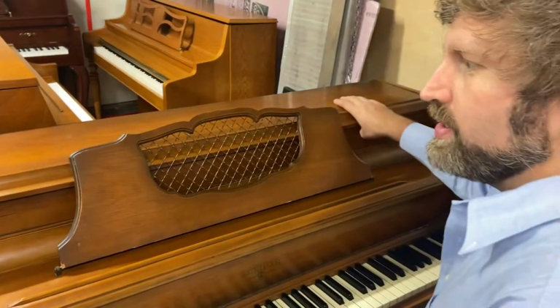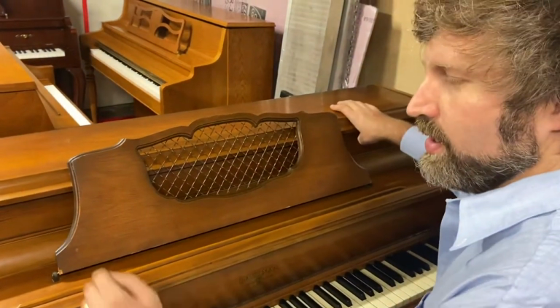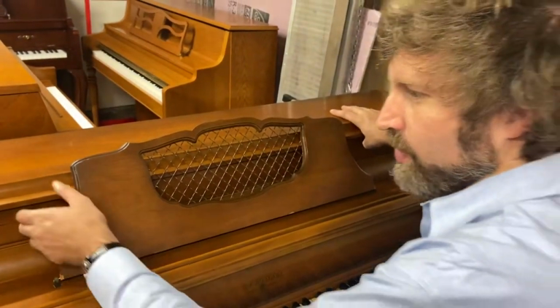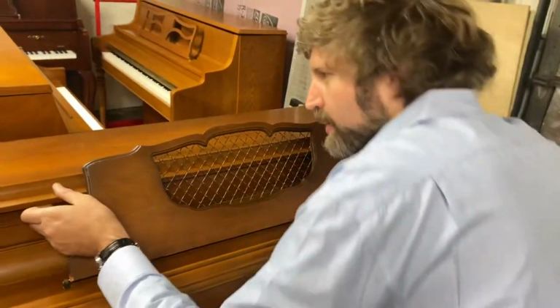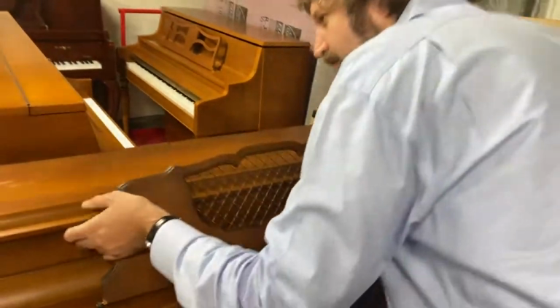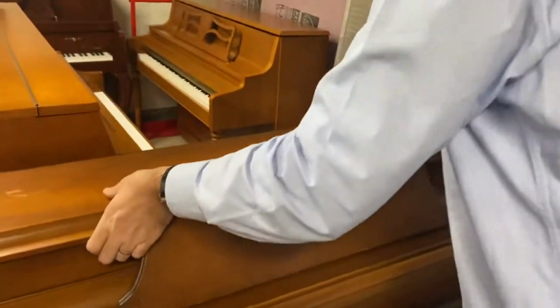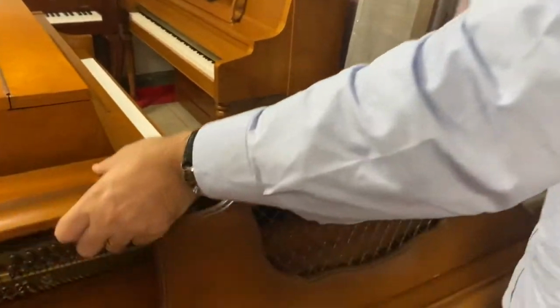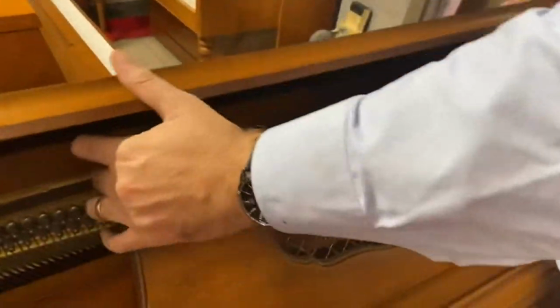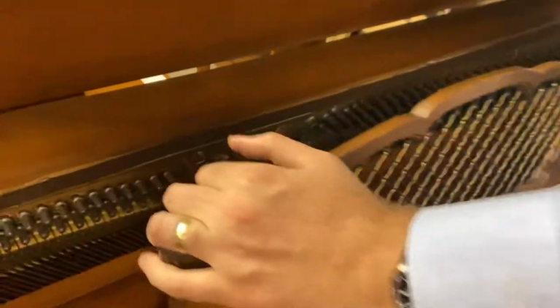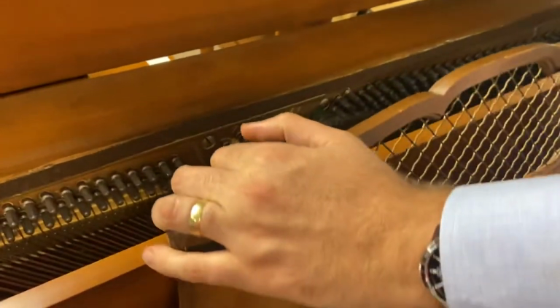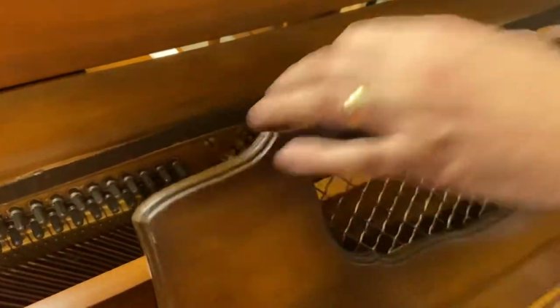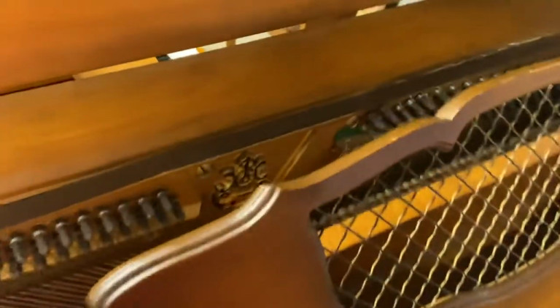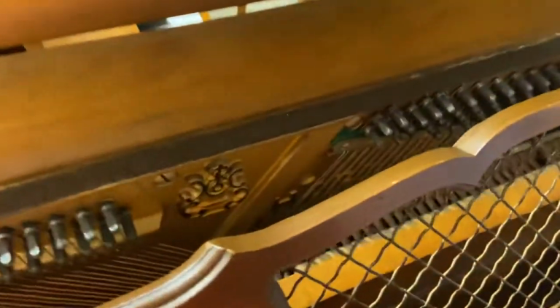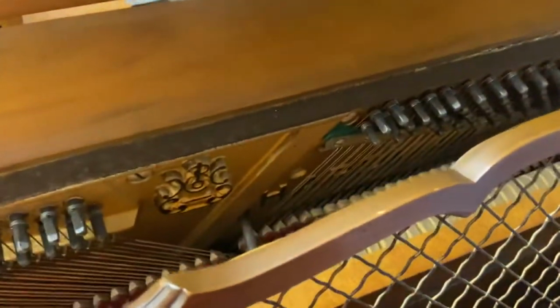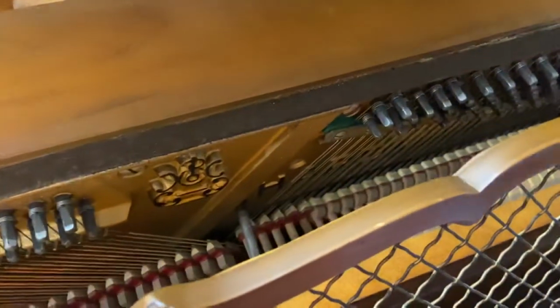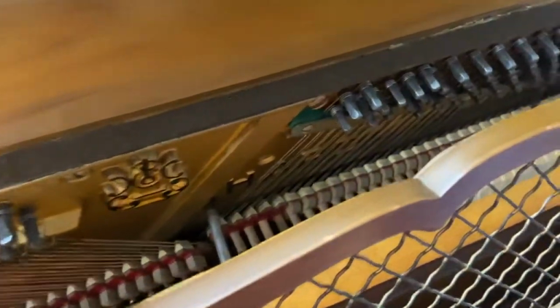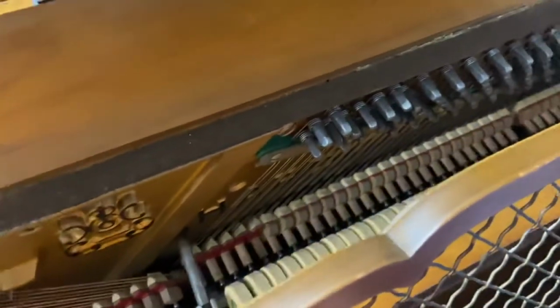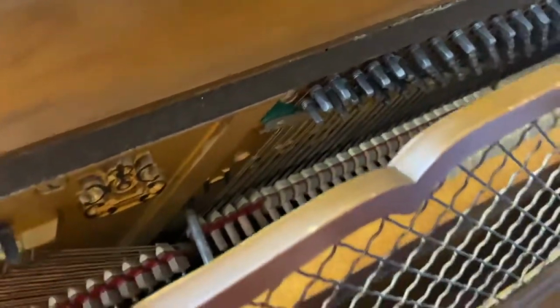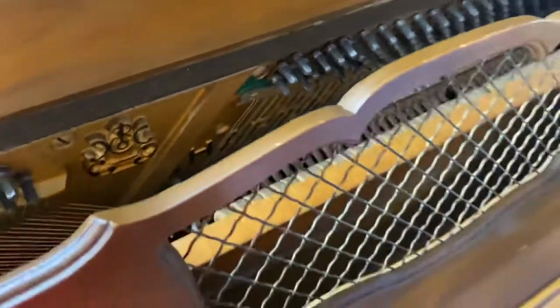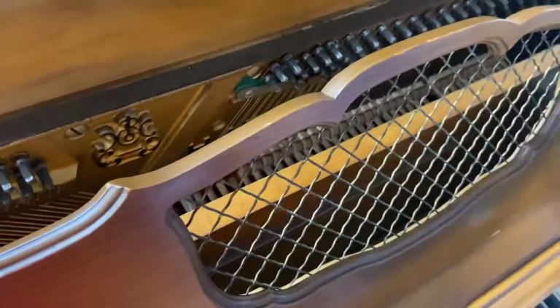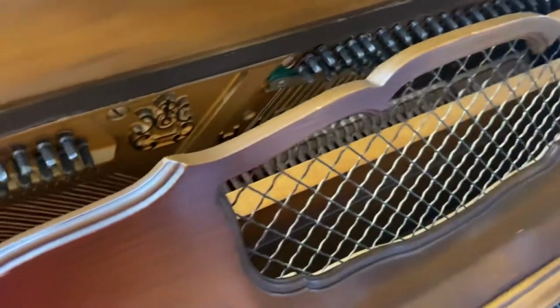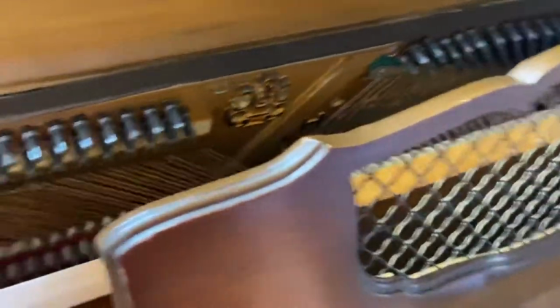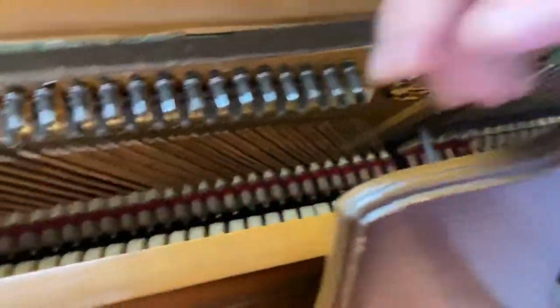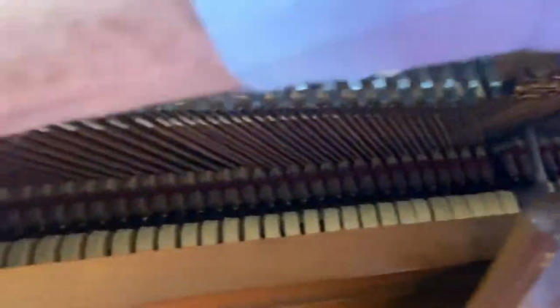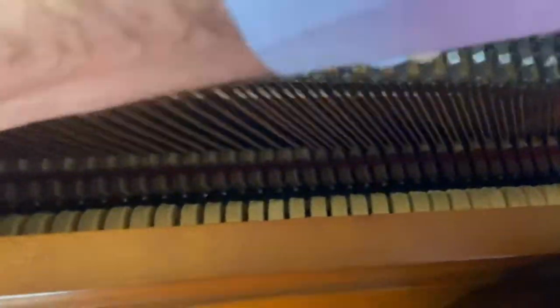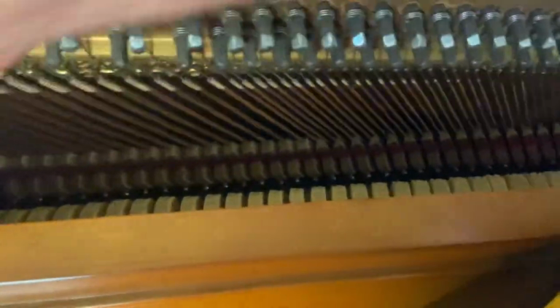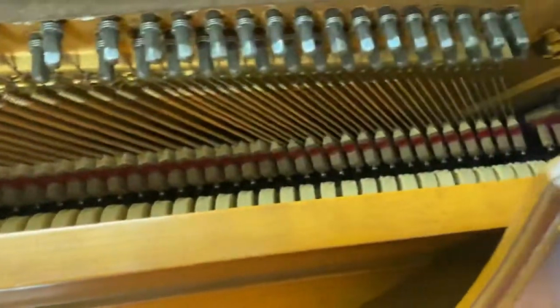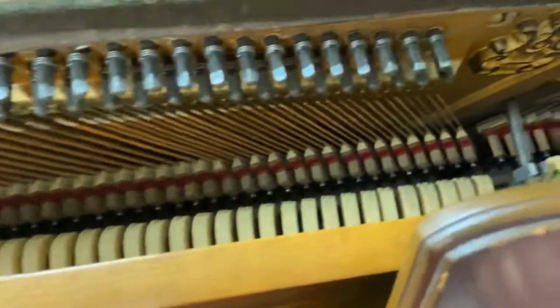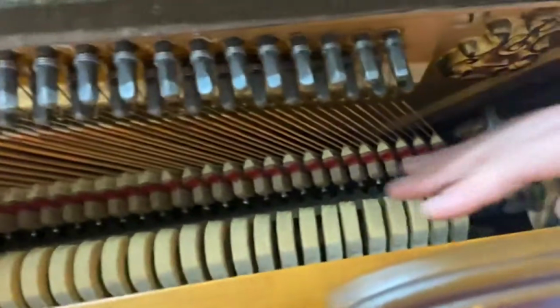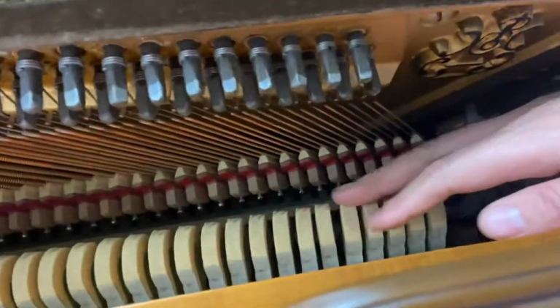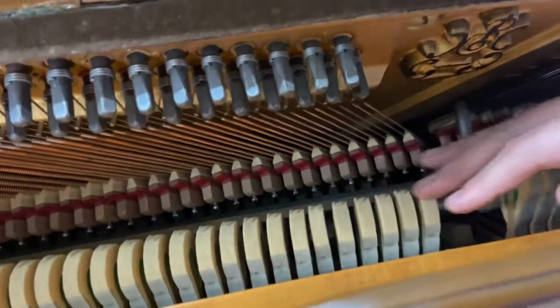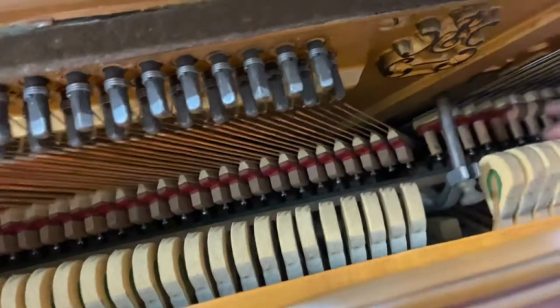It's a console, which is smaller than an upright — about 40 inches maybe. I haven't measured it yet, but the hammer is in good shape. There's not very much wear on the hammers.